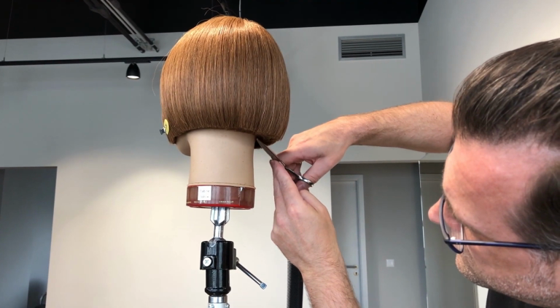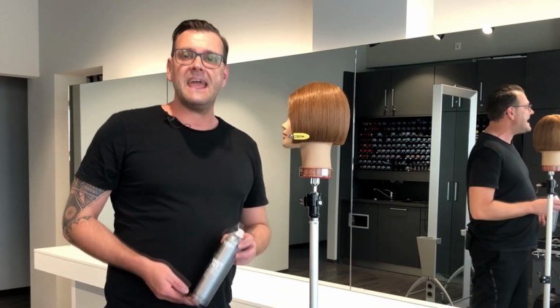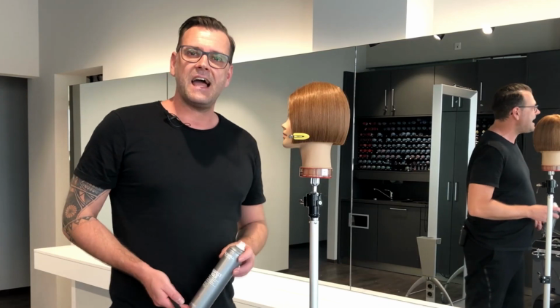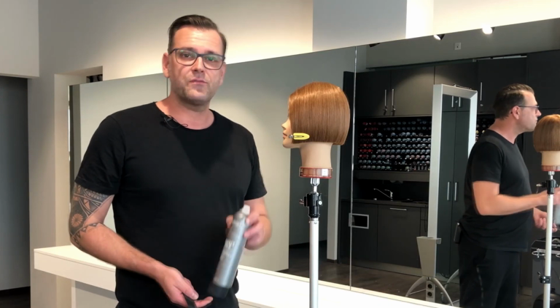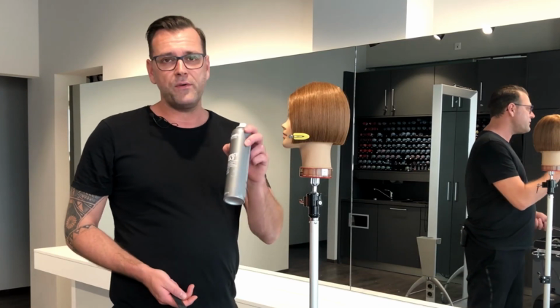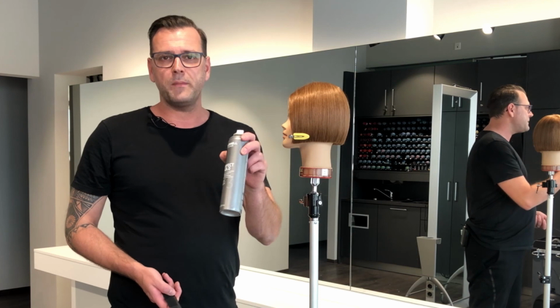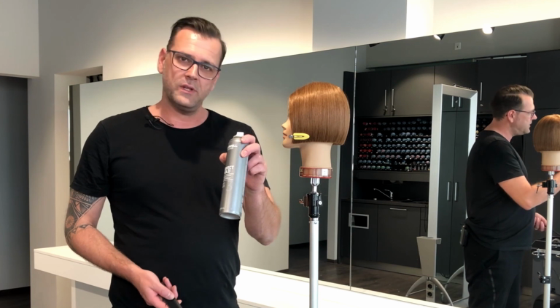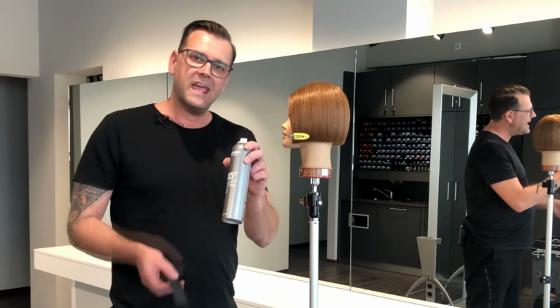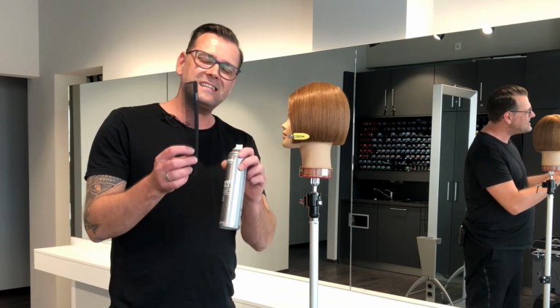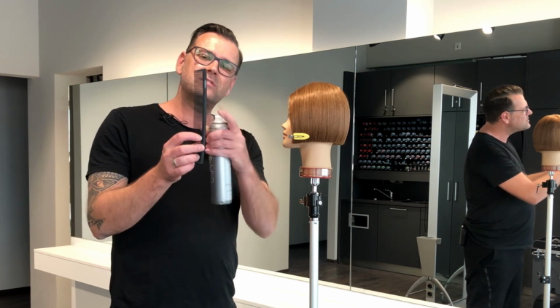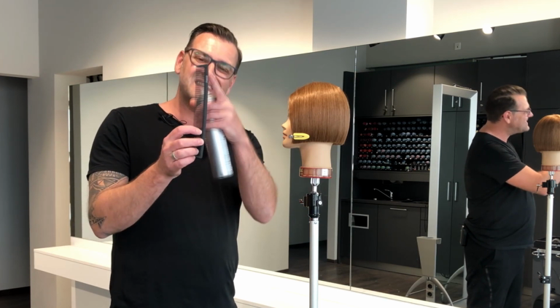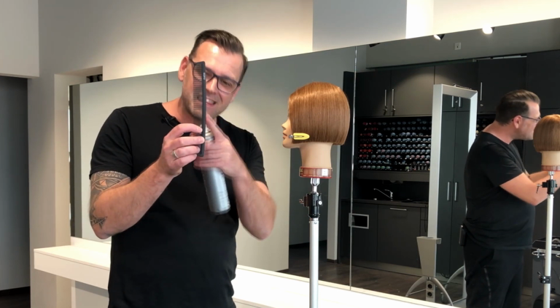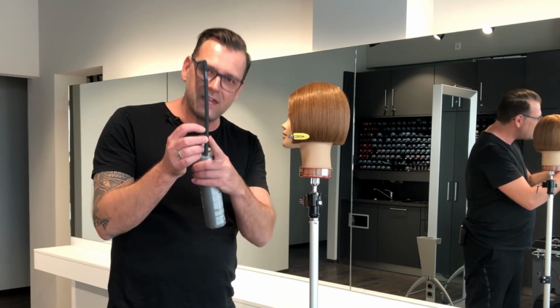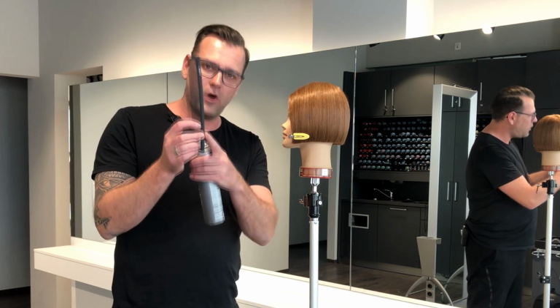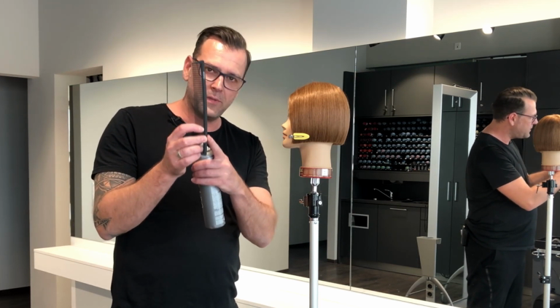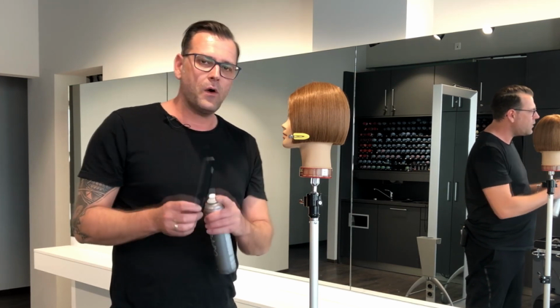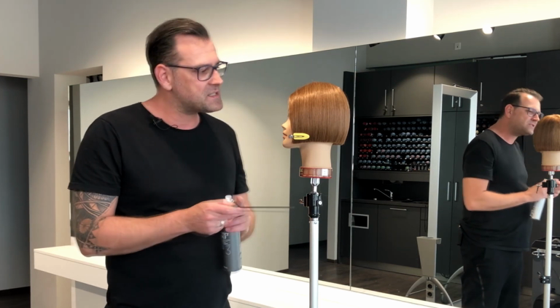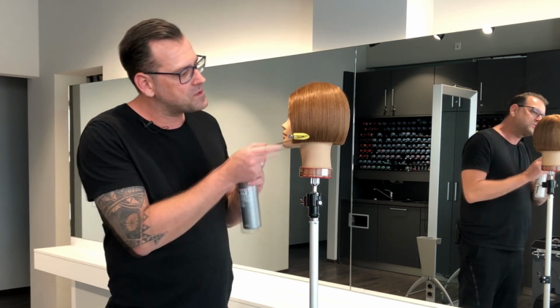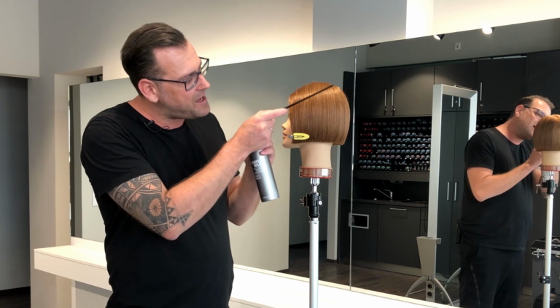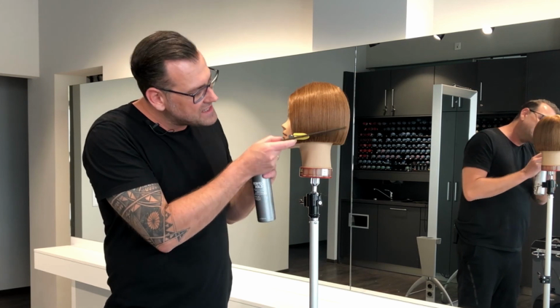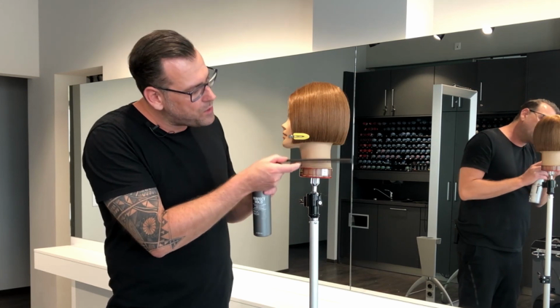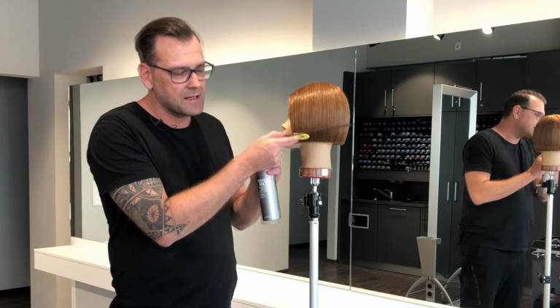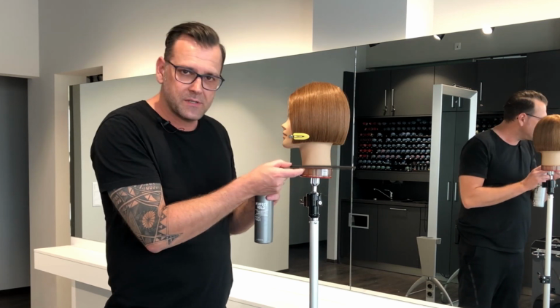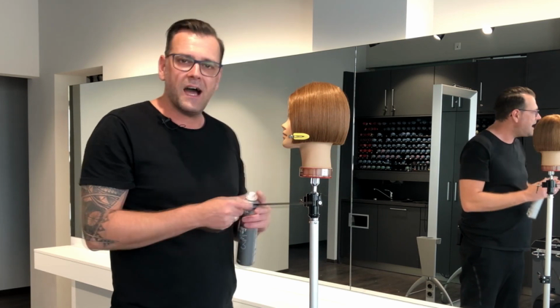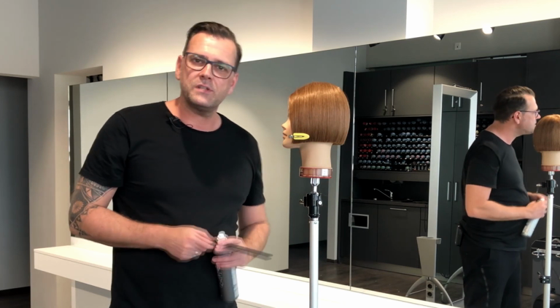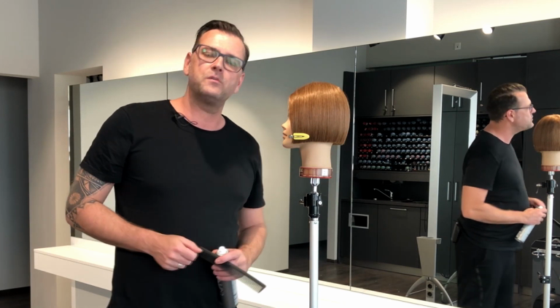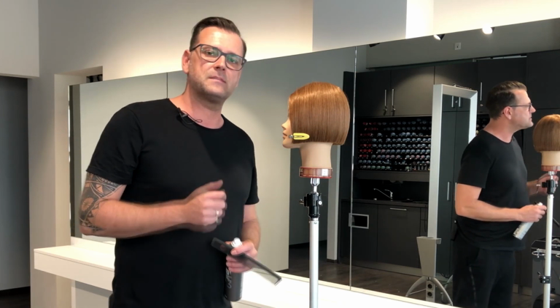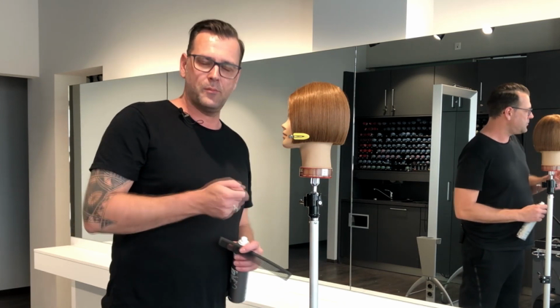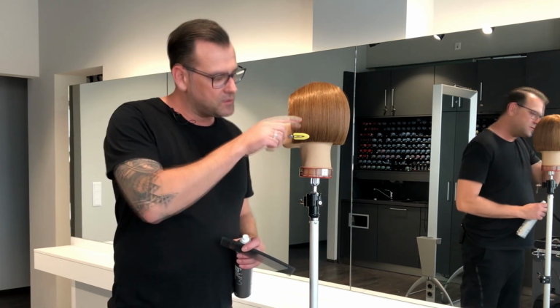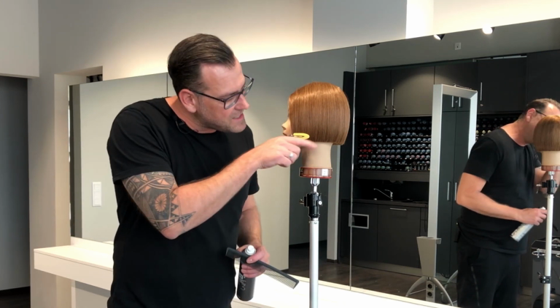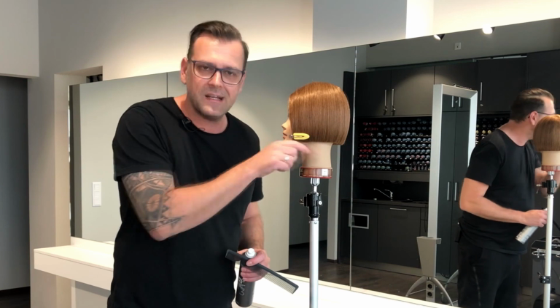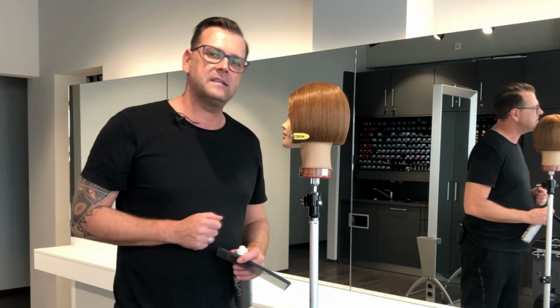Next I'm using Perfect Hold Magic Finish, and I use the other side of my comb because now I just want to clean up the surface a little bit, and afterwards I'm using this small clipper to clean up the little hair pieces.